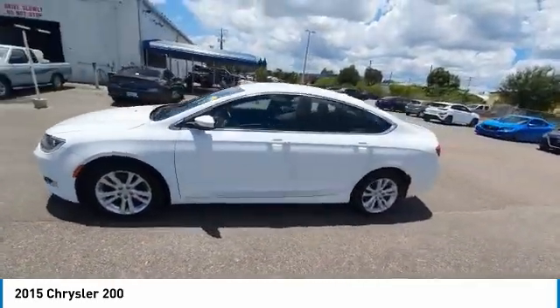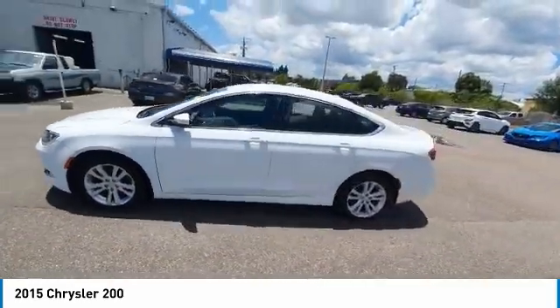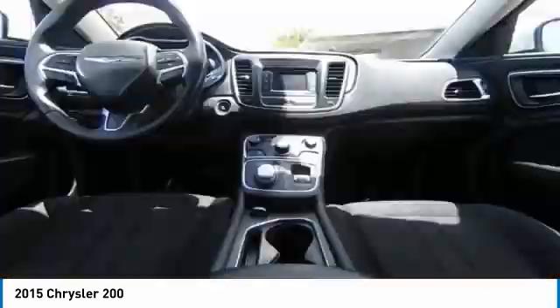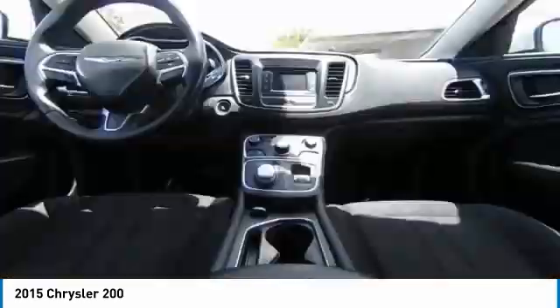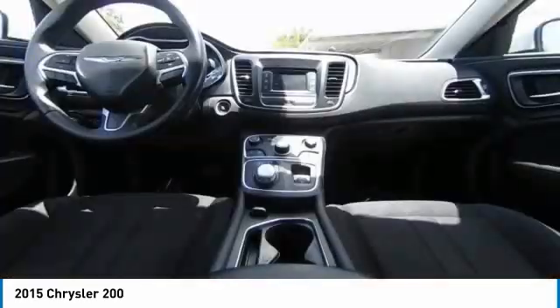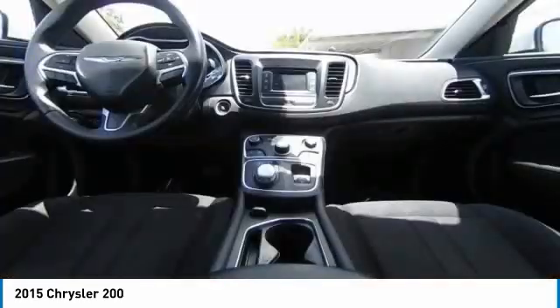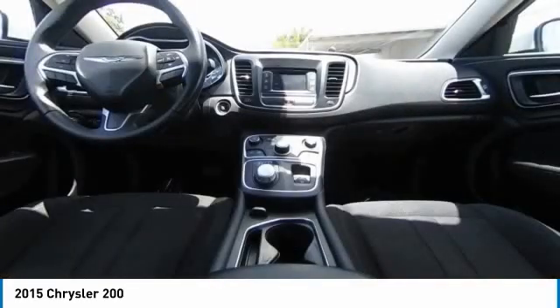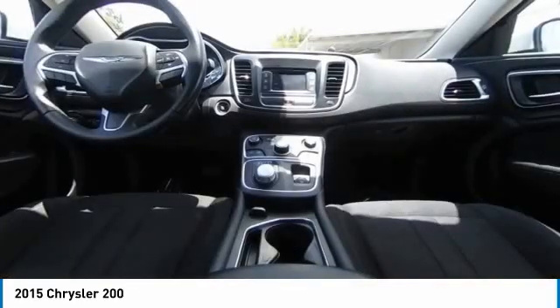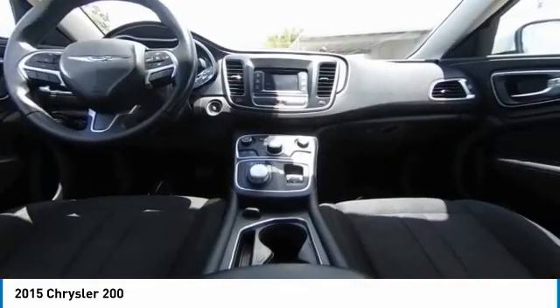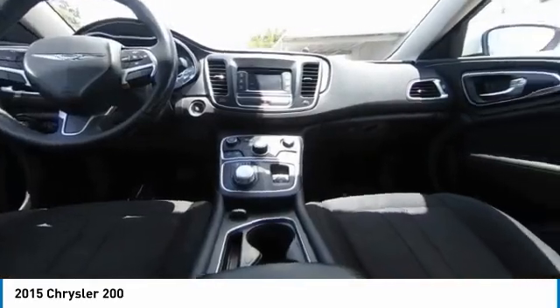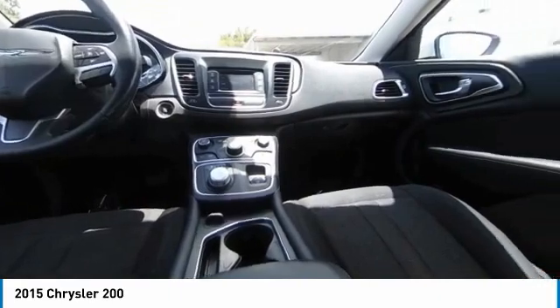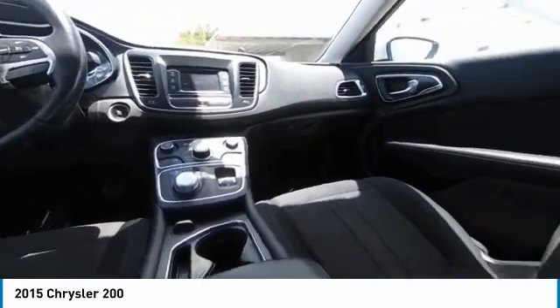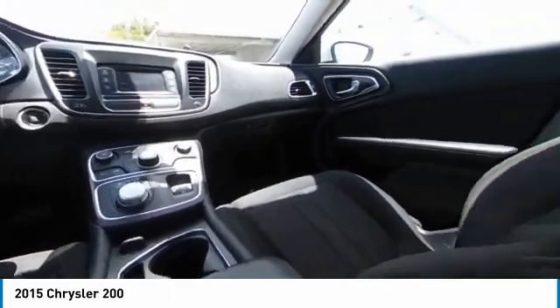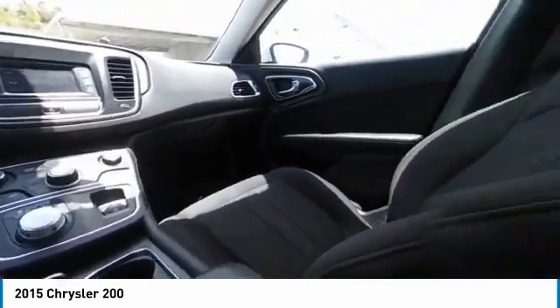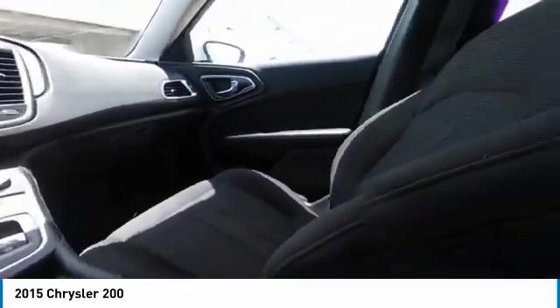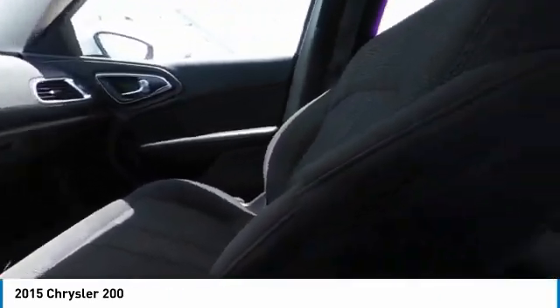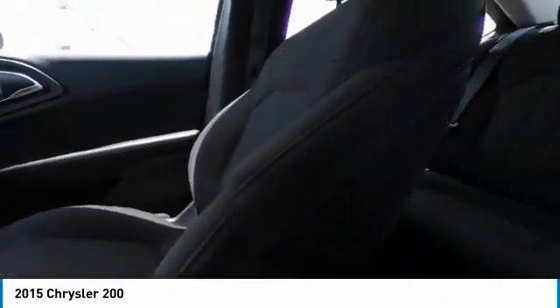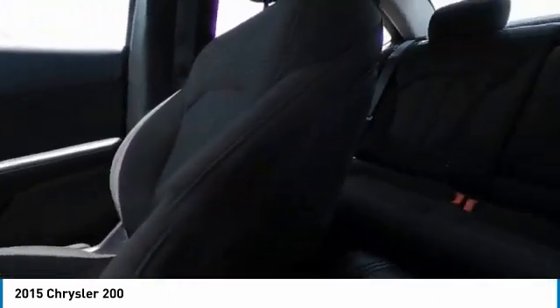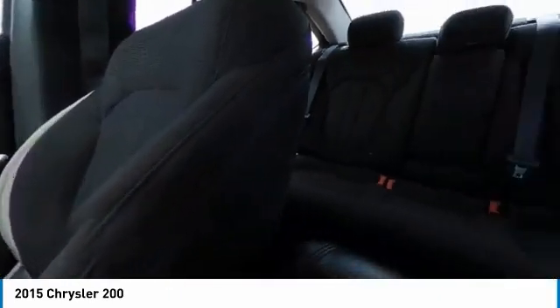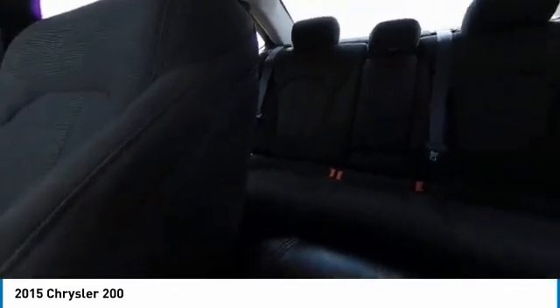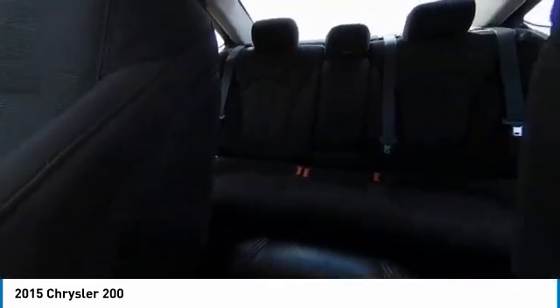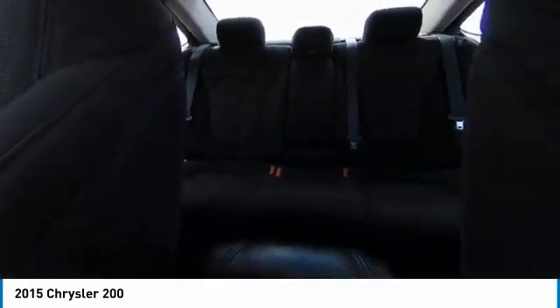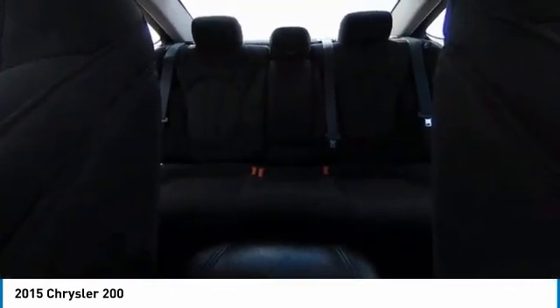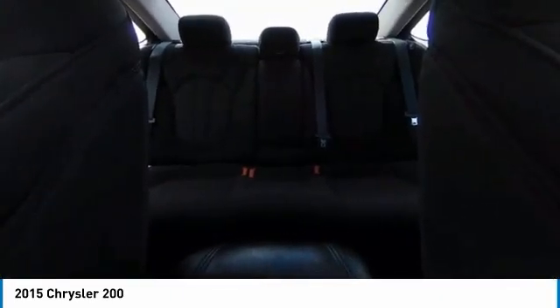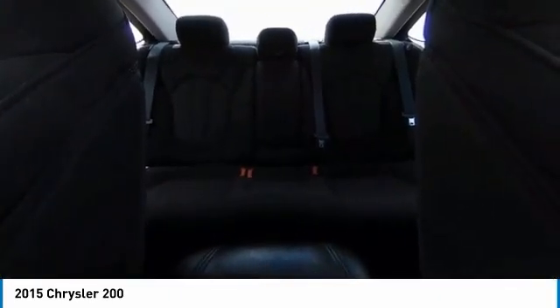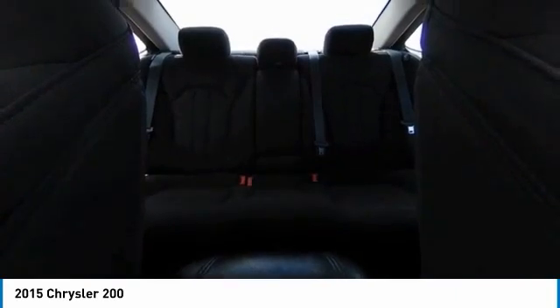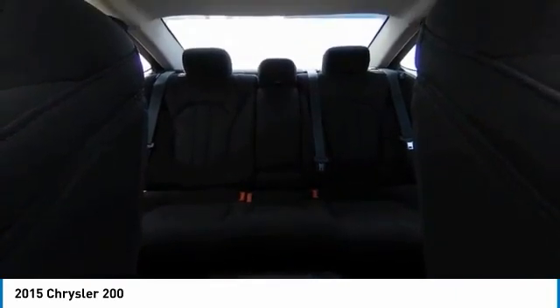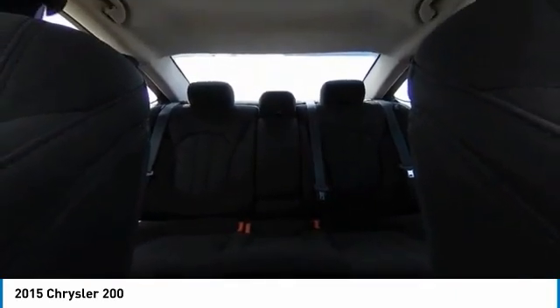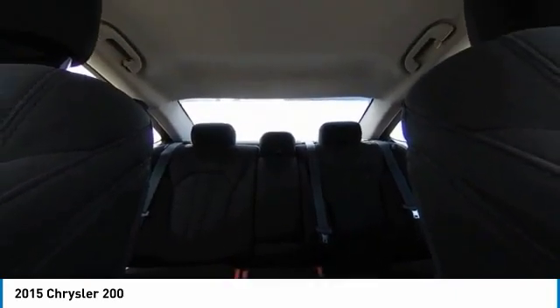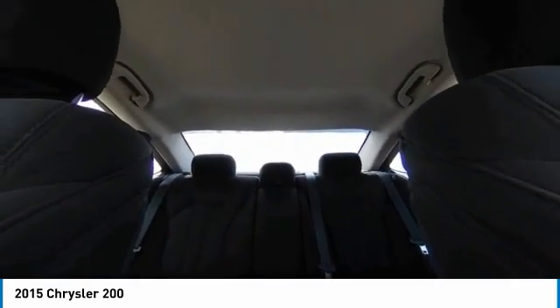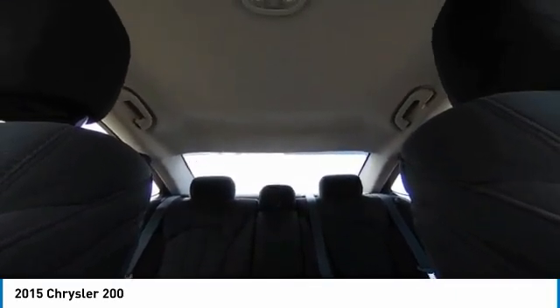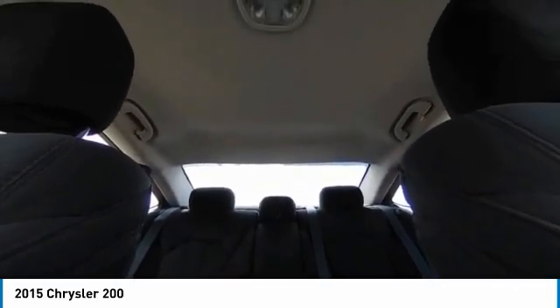This vehicle has less than 60,000 miles. Here are some of this vehicle's great options: keyless entry, steering wheel audio controls, anti-lock braking system, traction control.